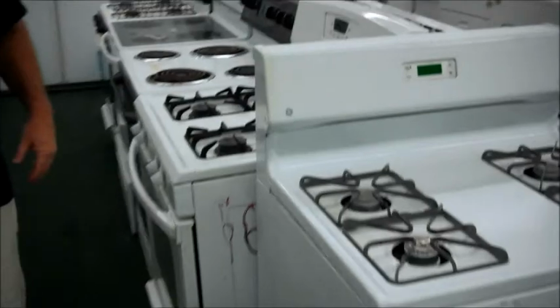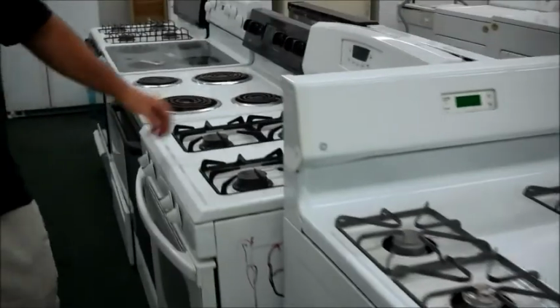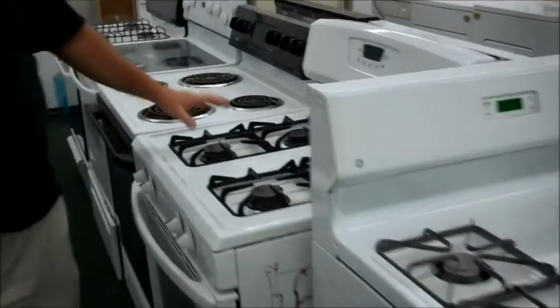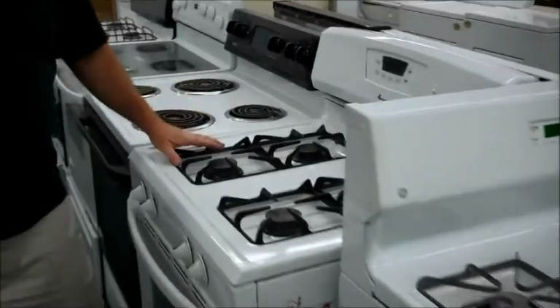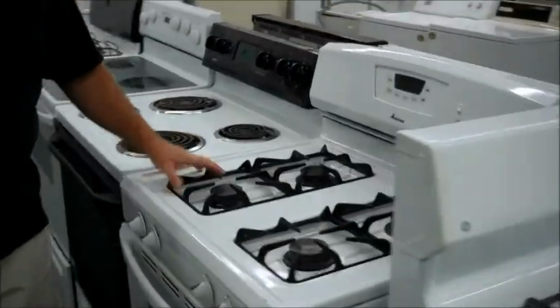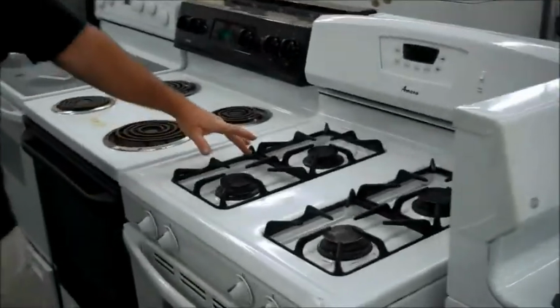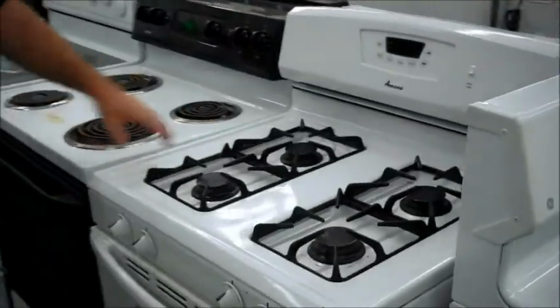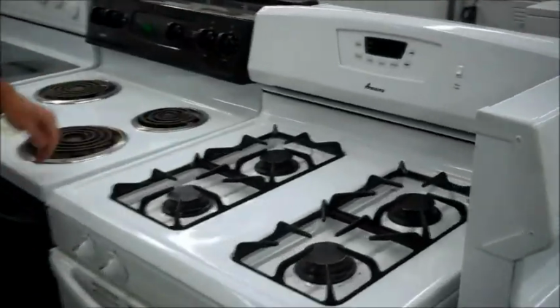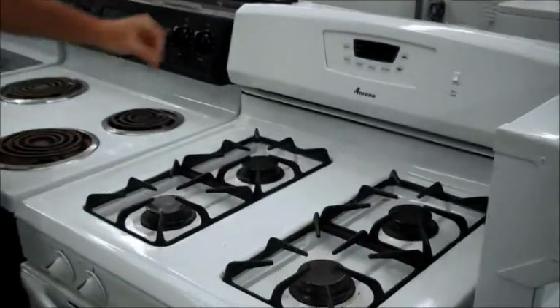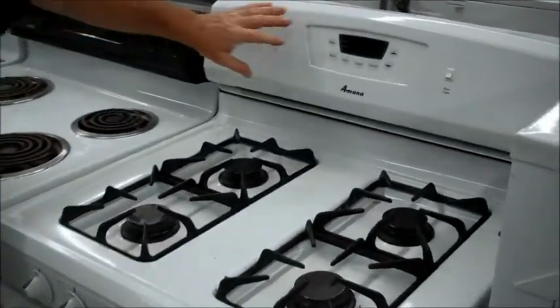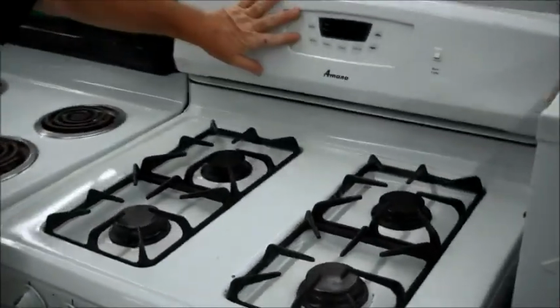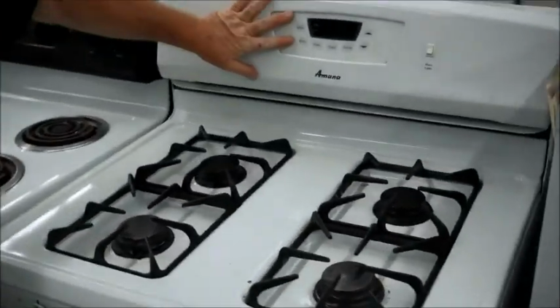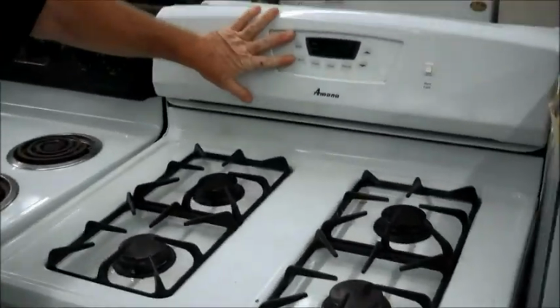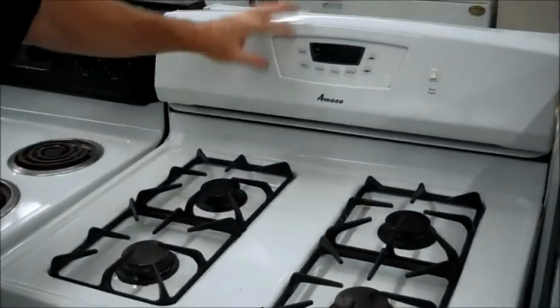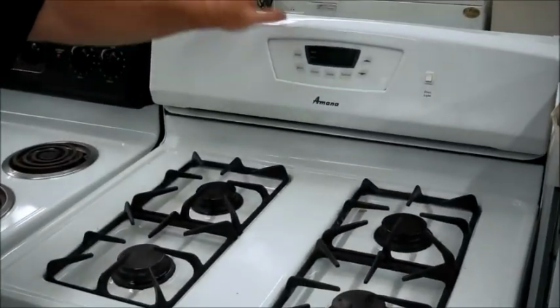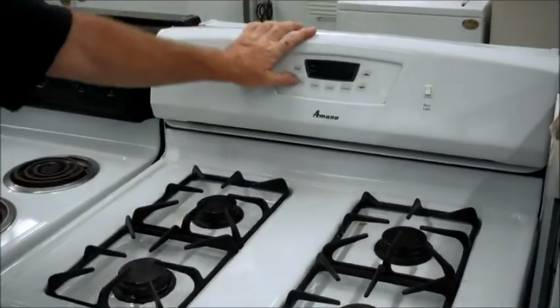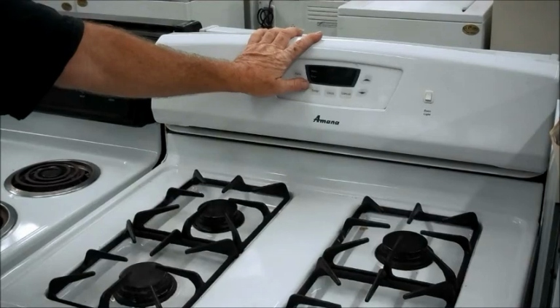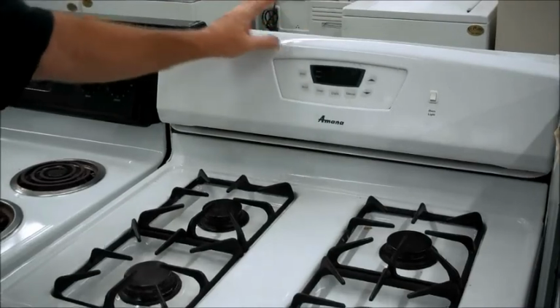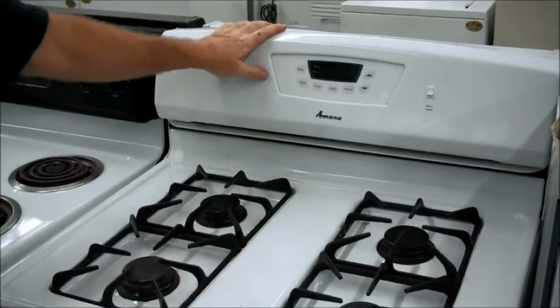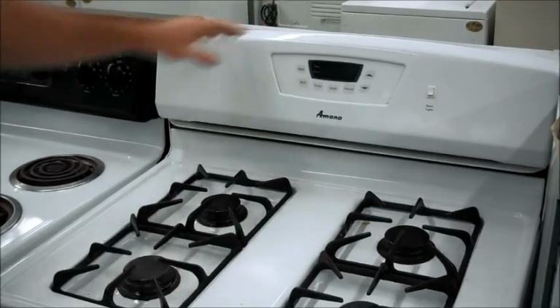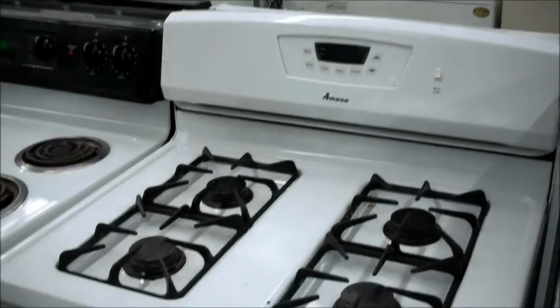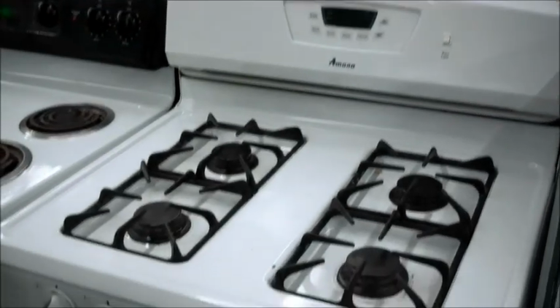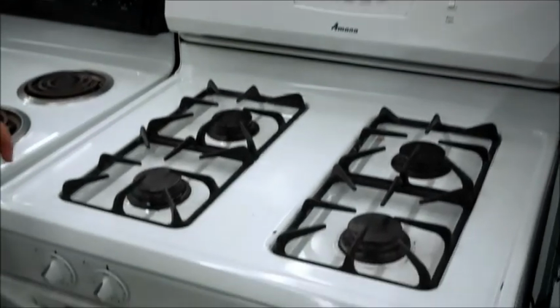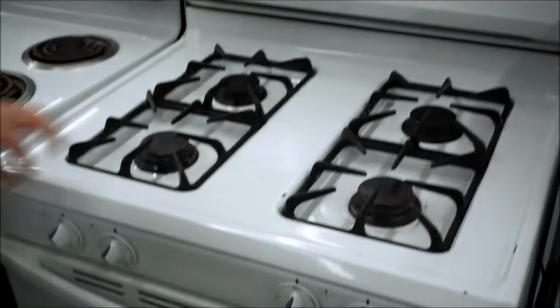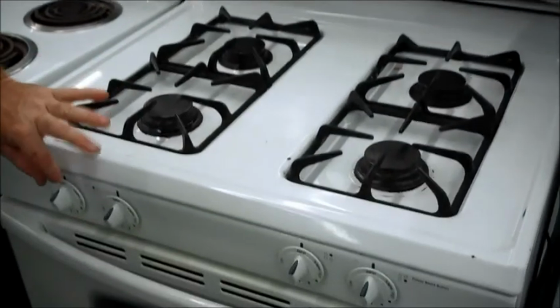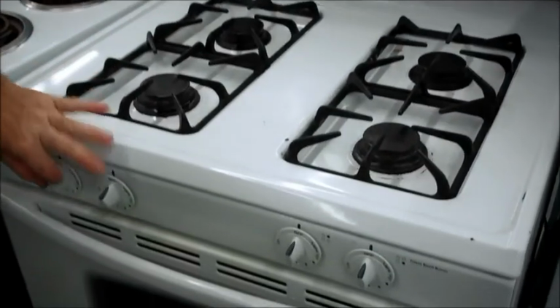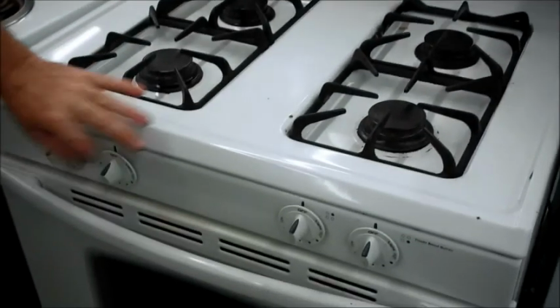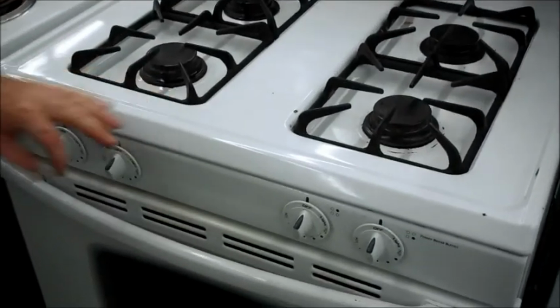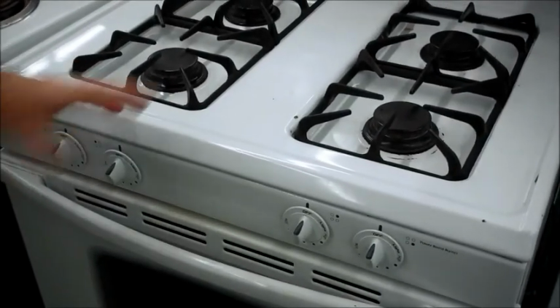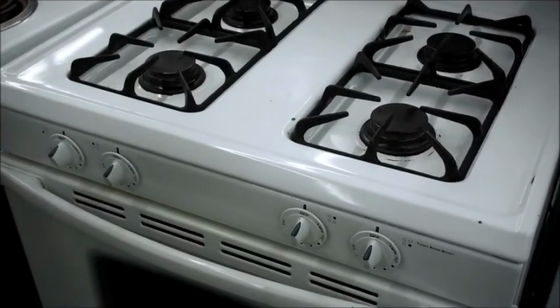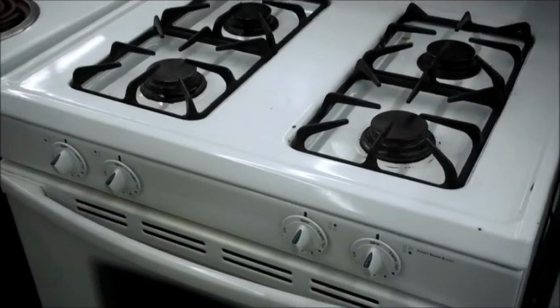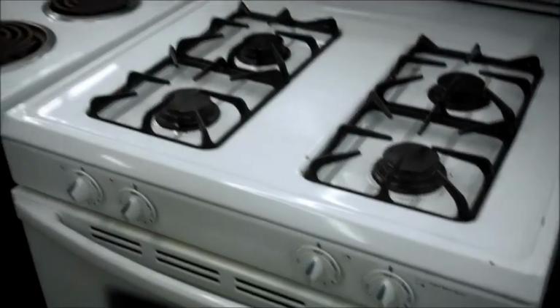We've got an Amana steel unit. This one is a computer board model — it's going to be a brand new computer board, that's how I got it. It's got the new style knobs. It's a pretty nice little unit.